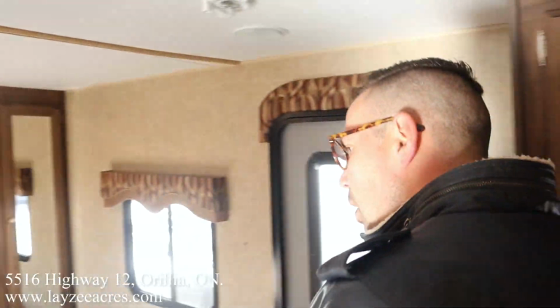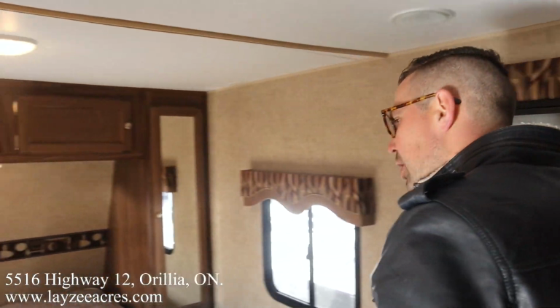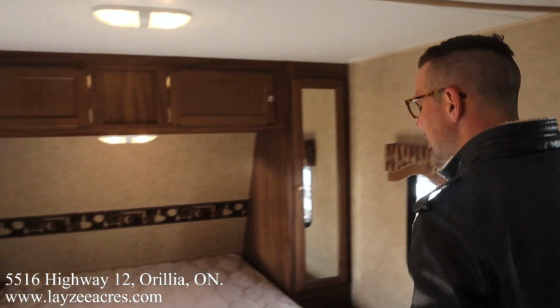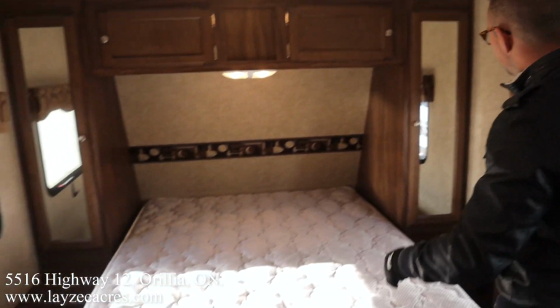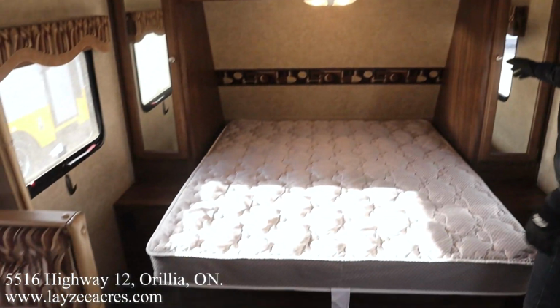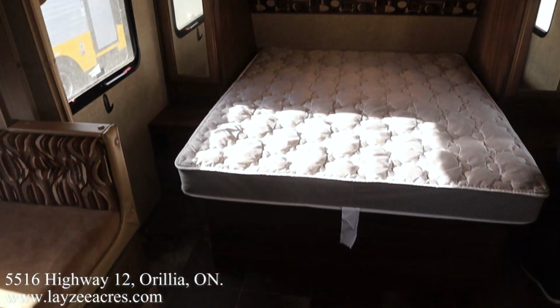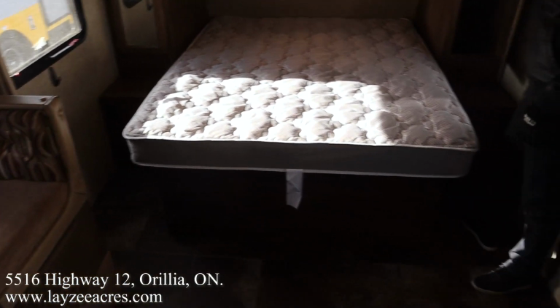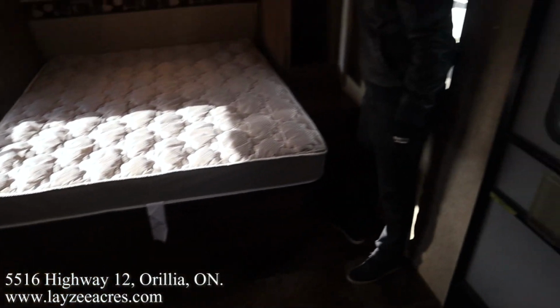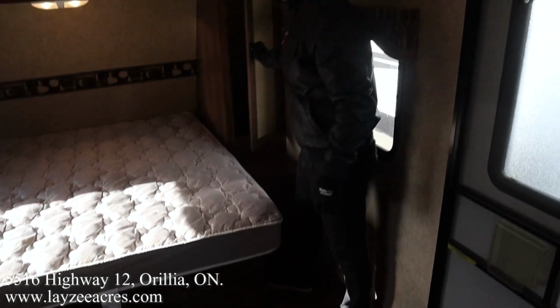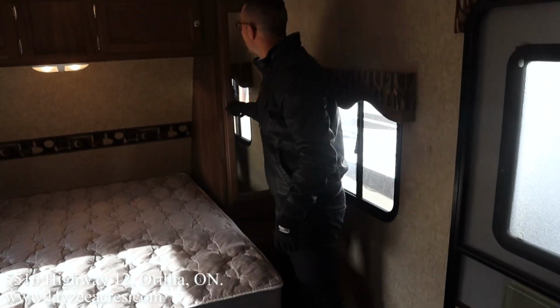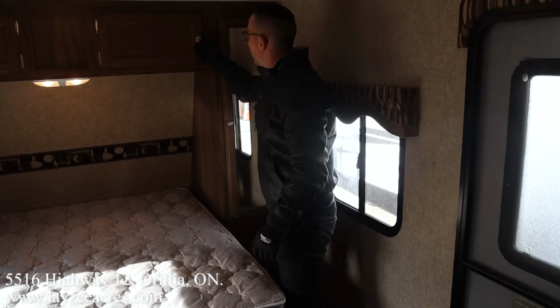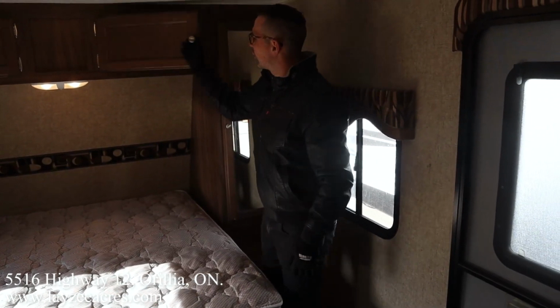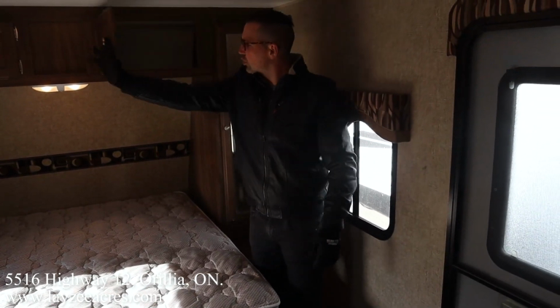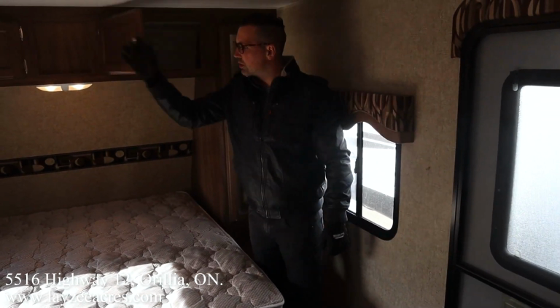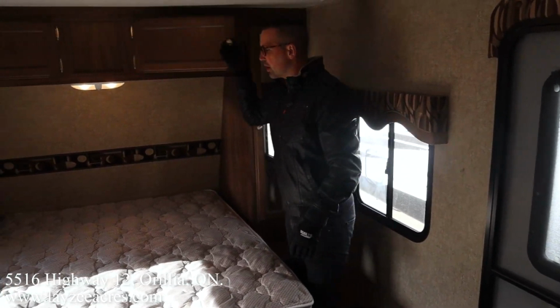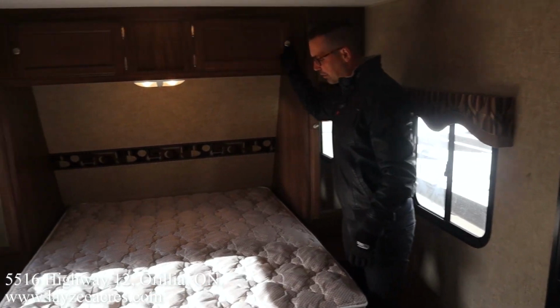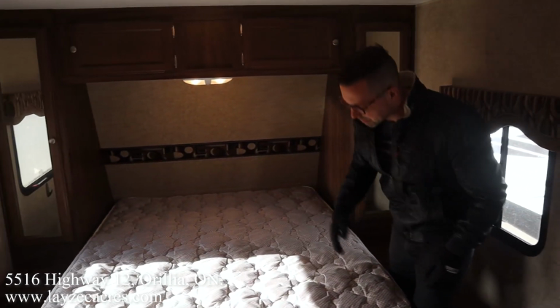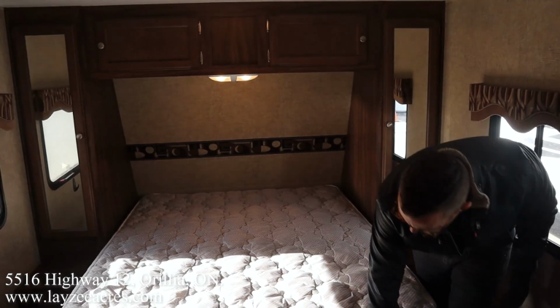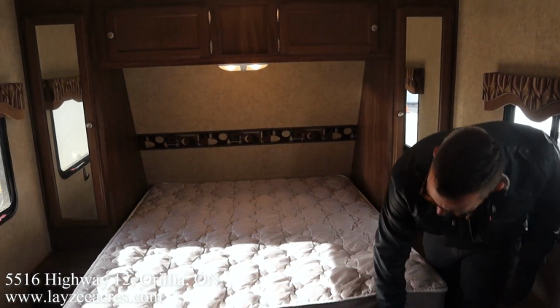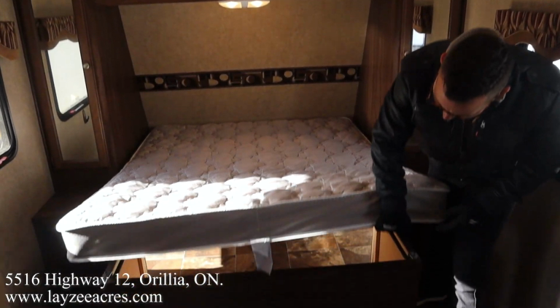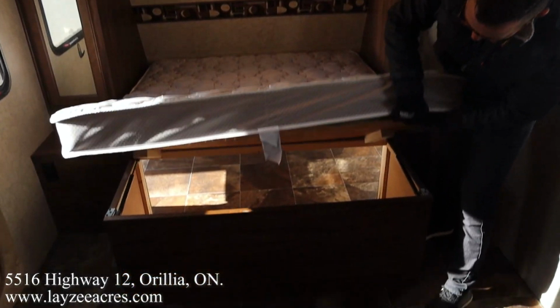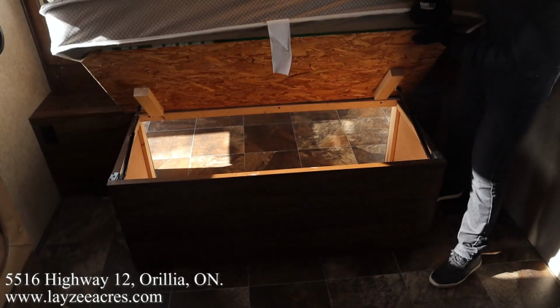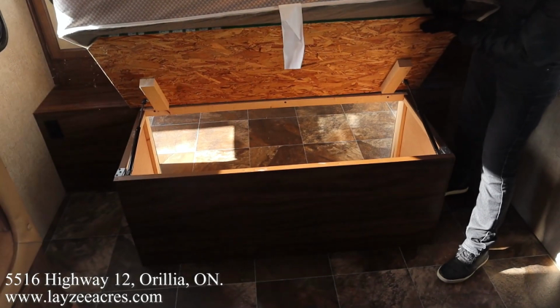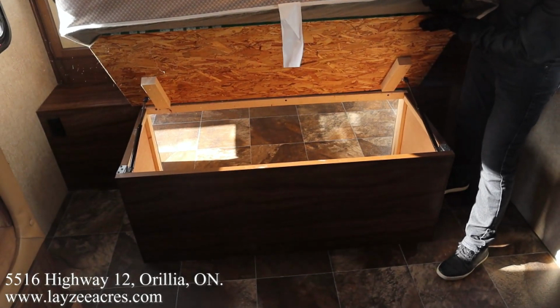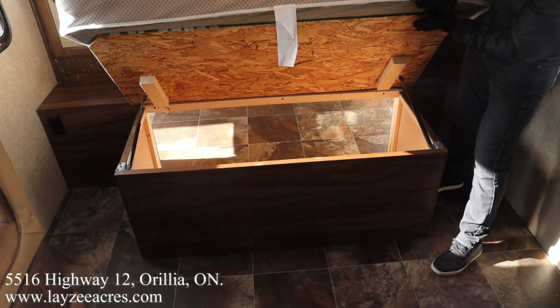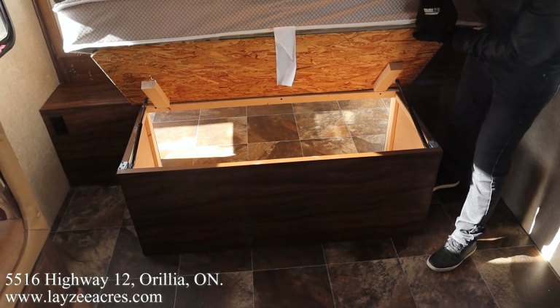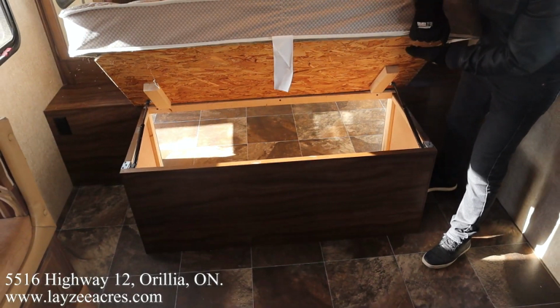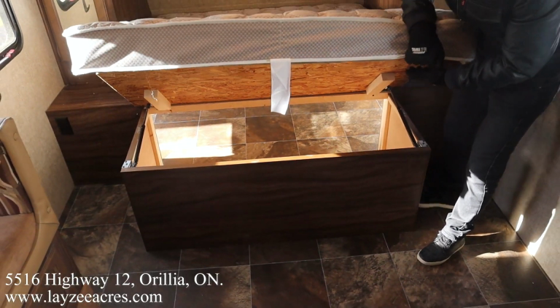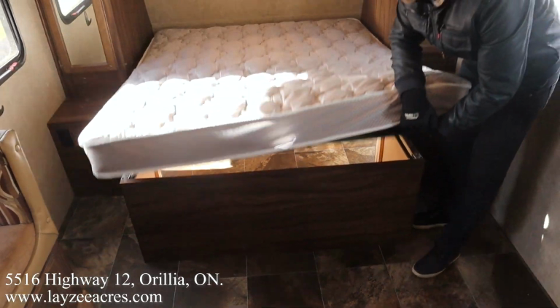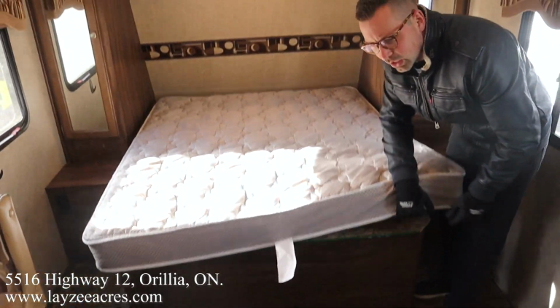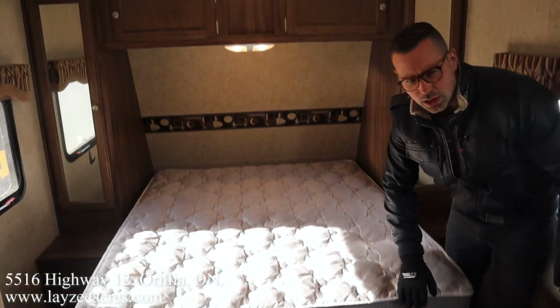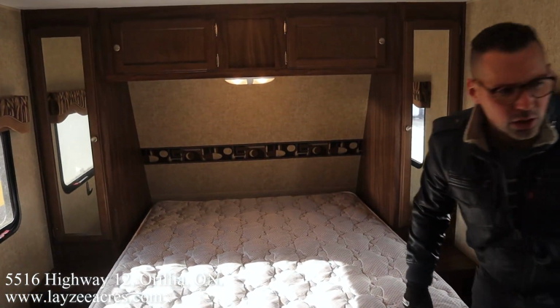And then here at the front we have our walk-around queen — 60 by 74 inches. Hanging storage, overhead storage in through here, and storage underneath the bed as well. Awesome.